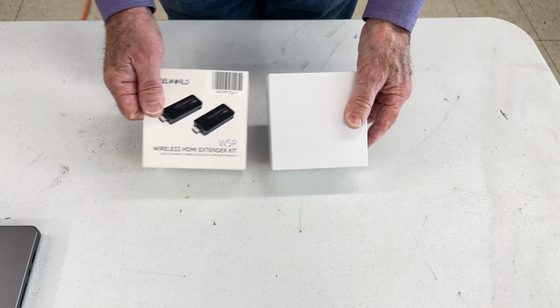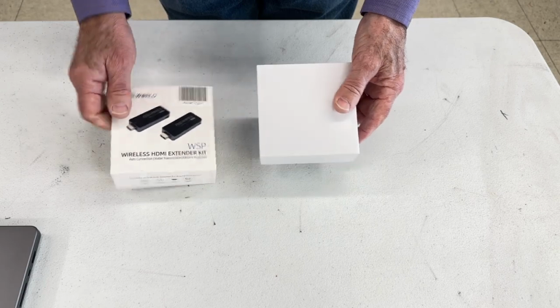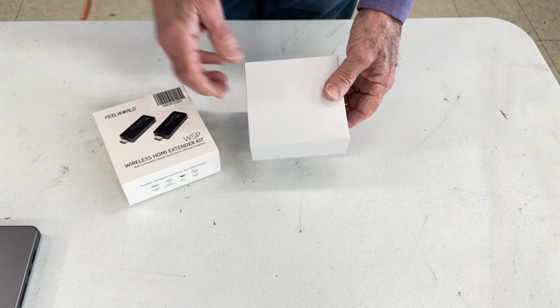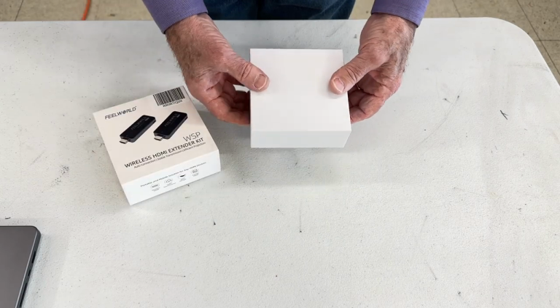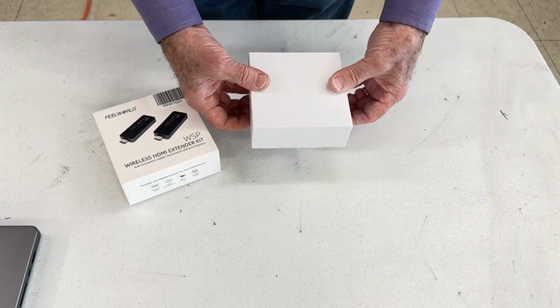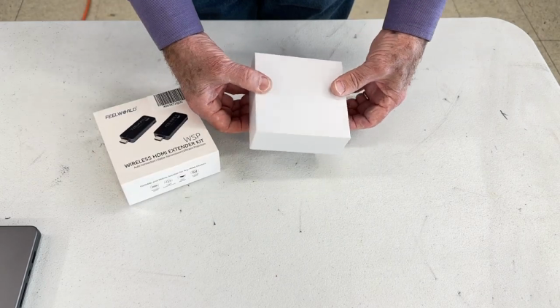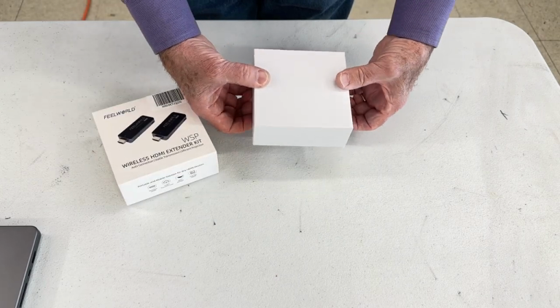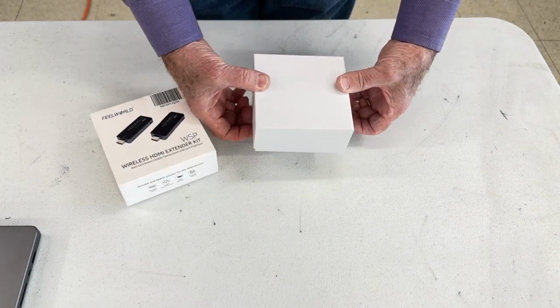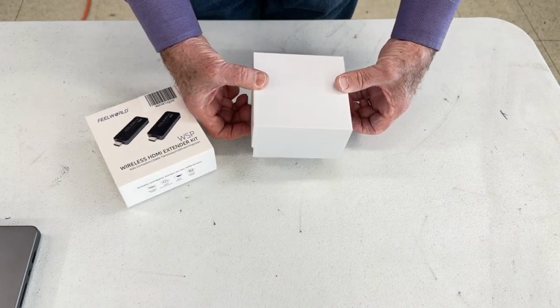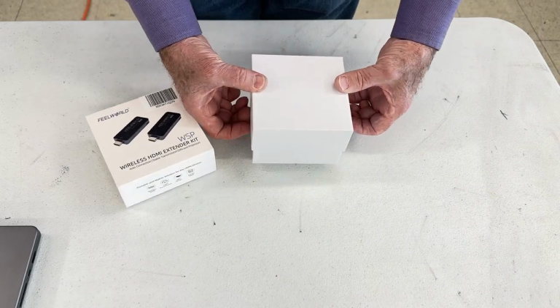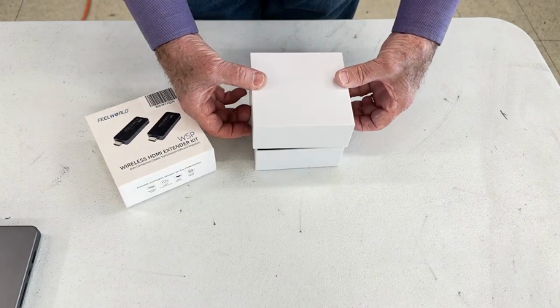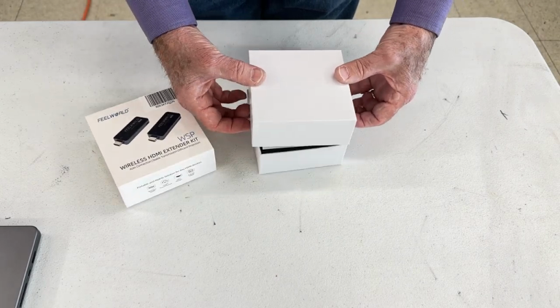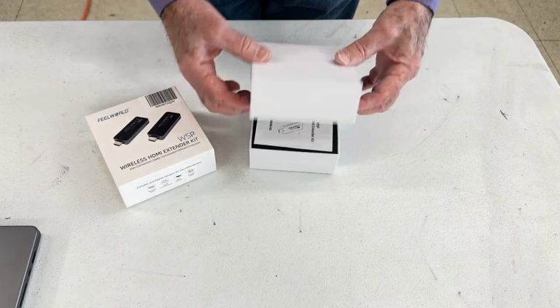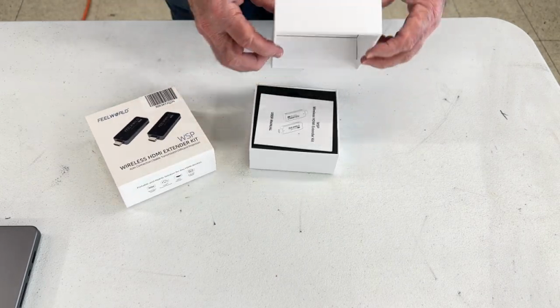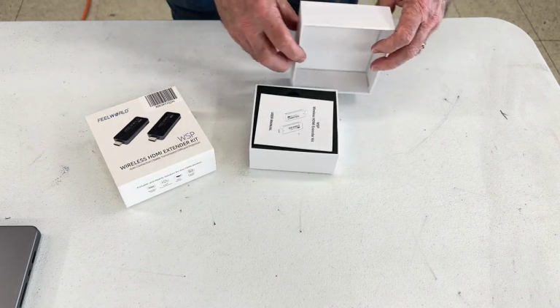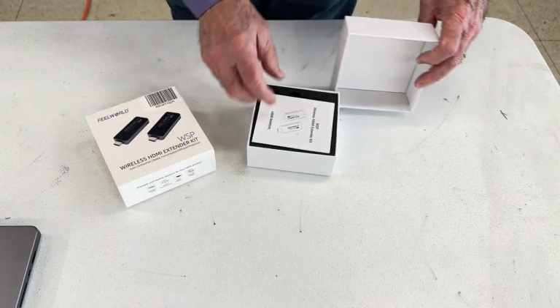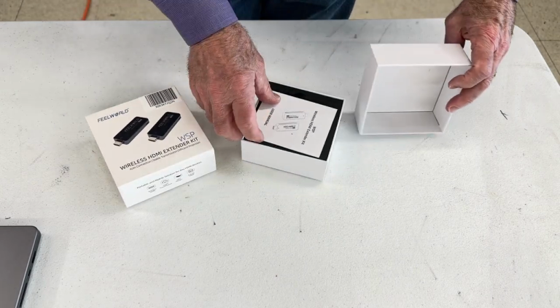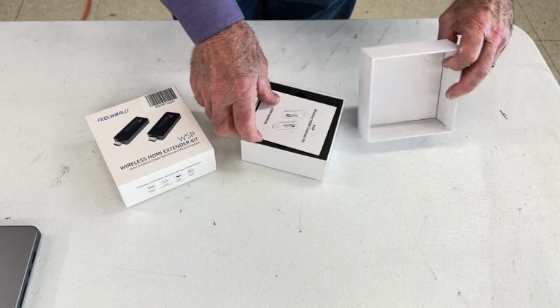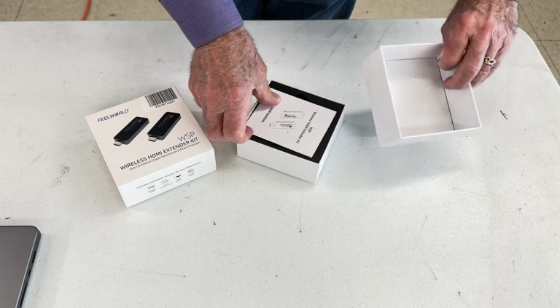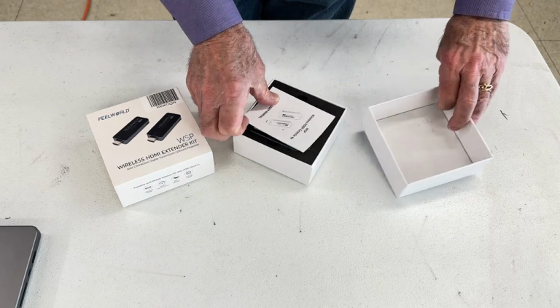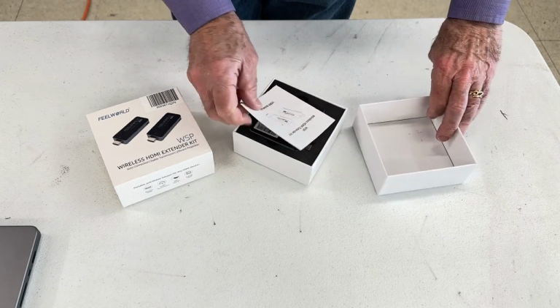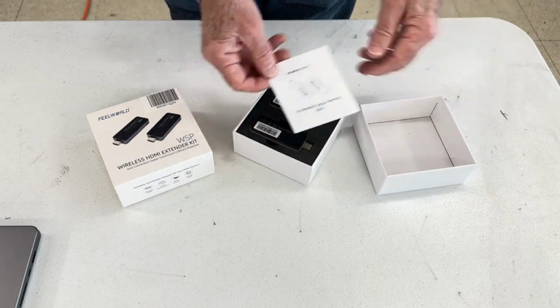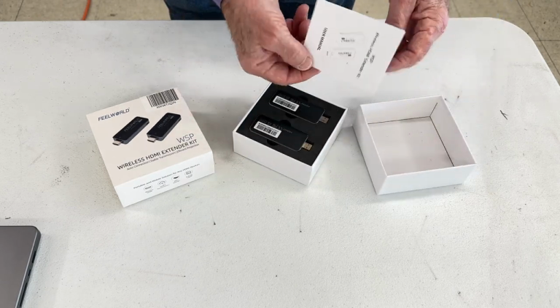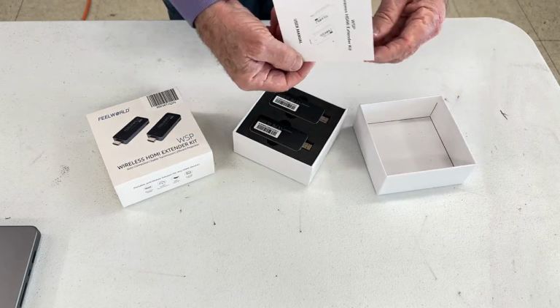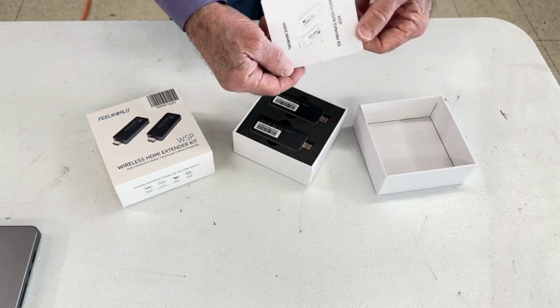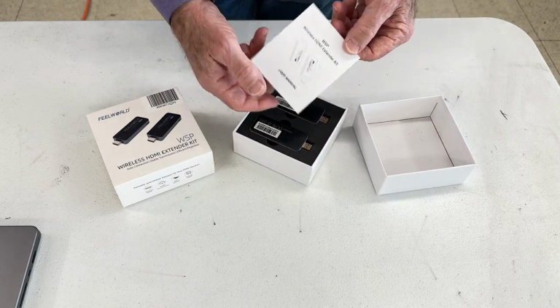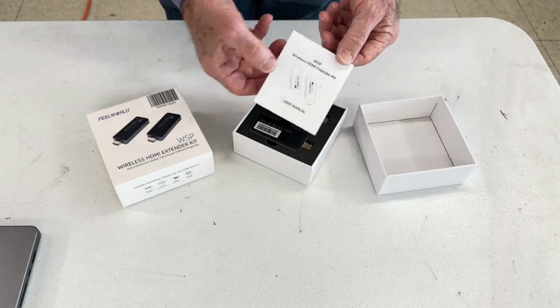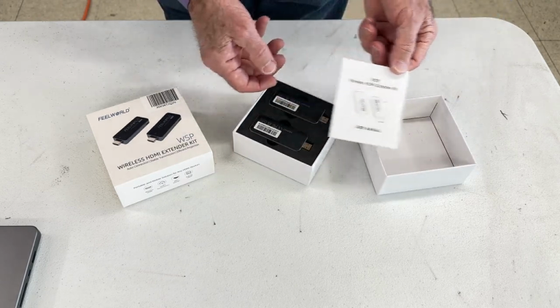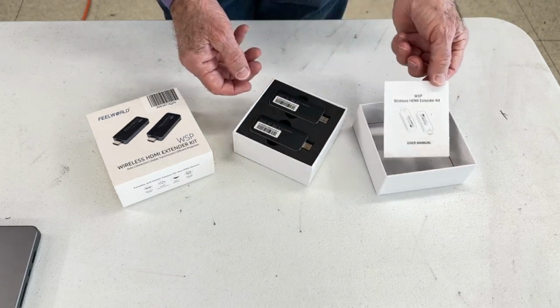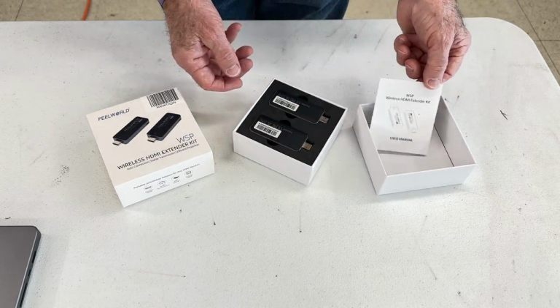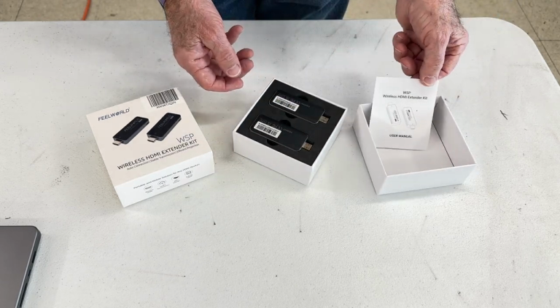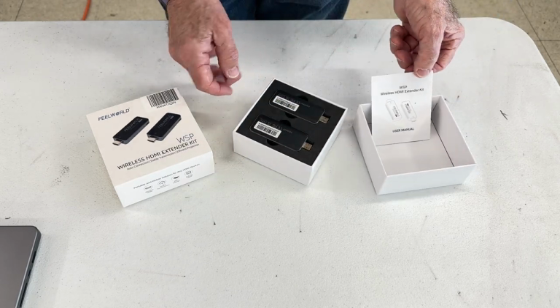Hi, I'm Len Cook, and I use a projector when I teach photography. I'd like to talk to you about the Feel World WSP Wireless HDMI Connector Set.